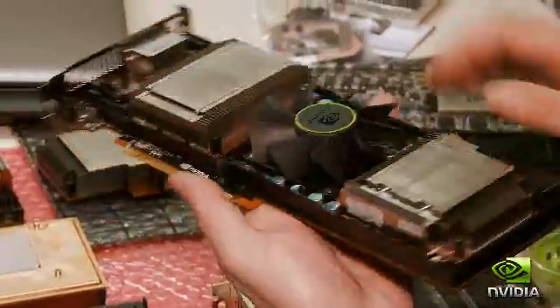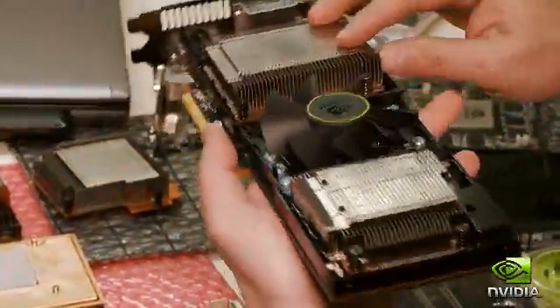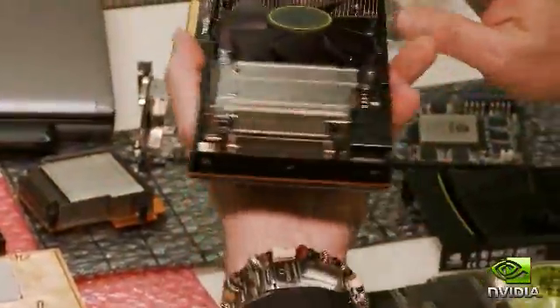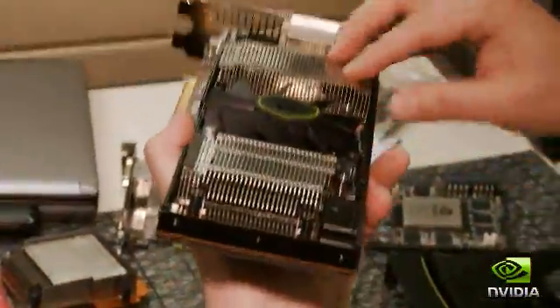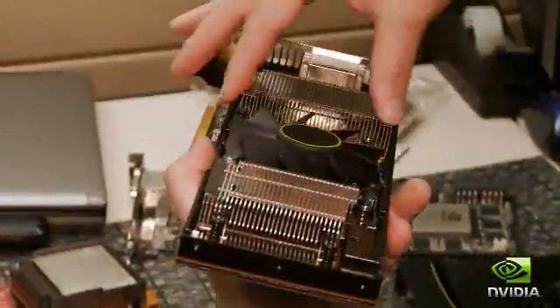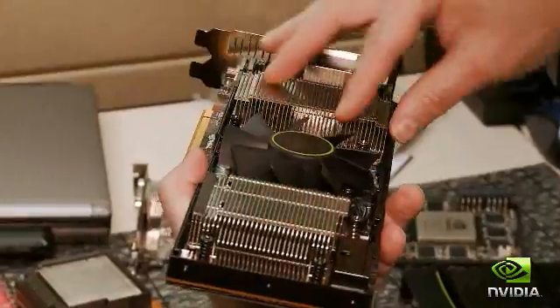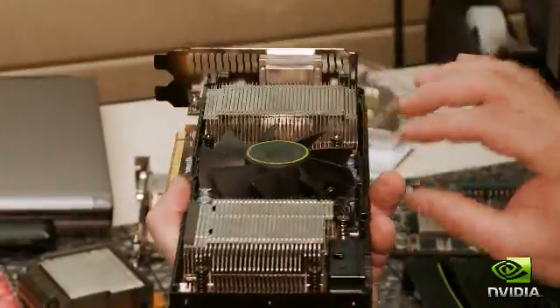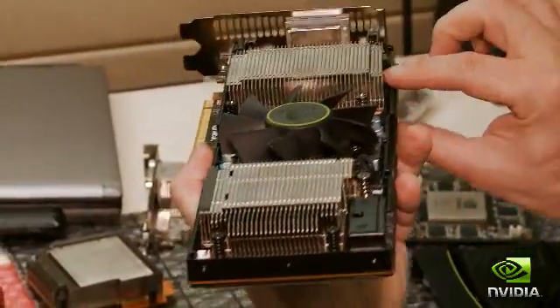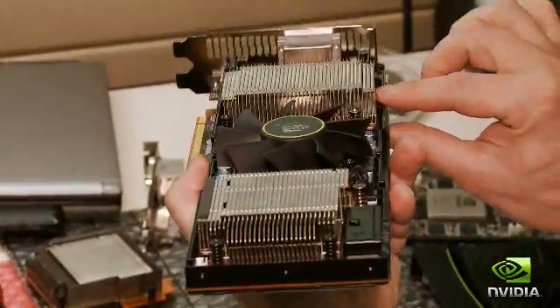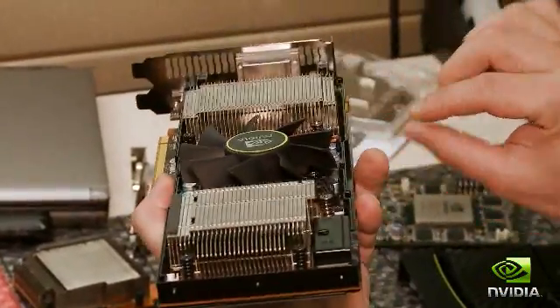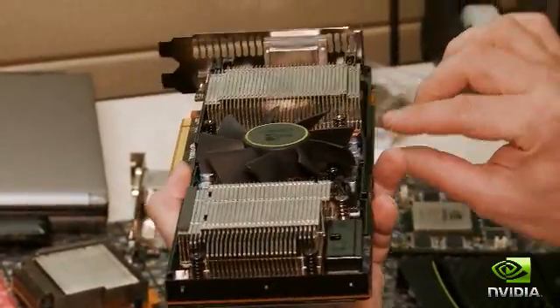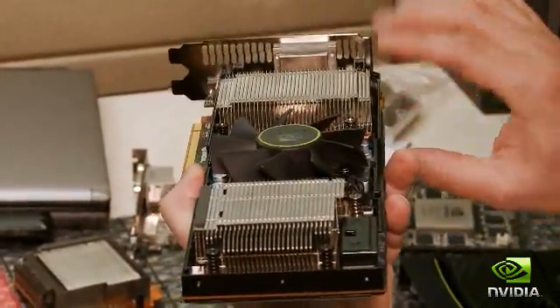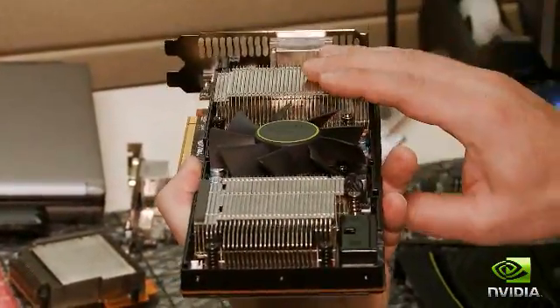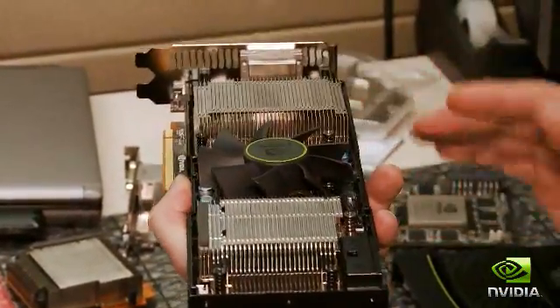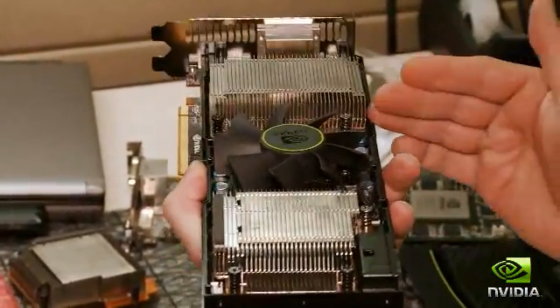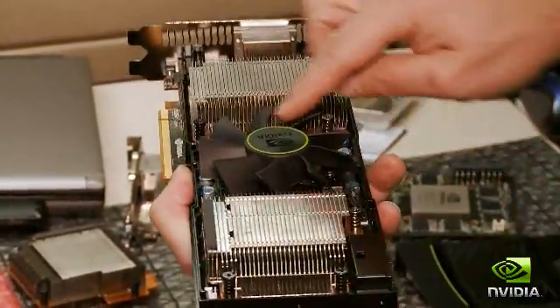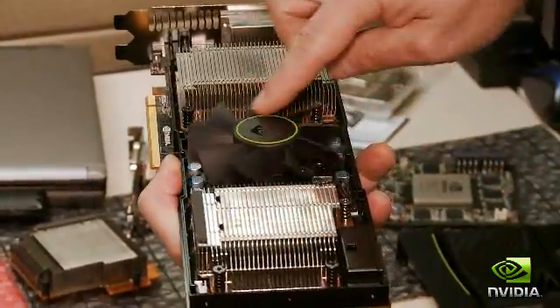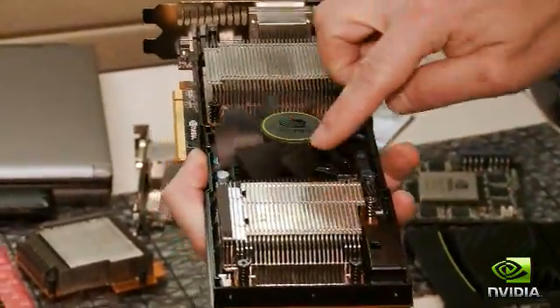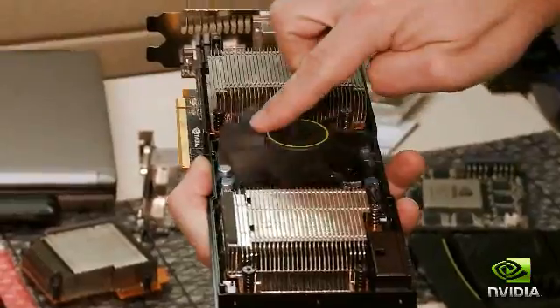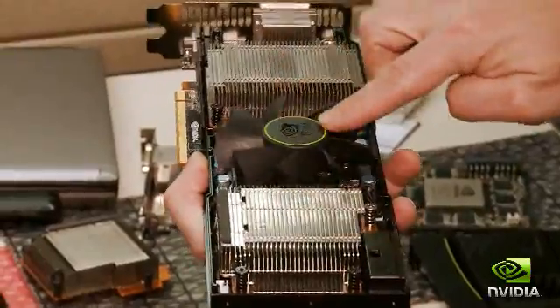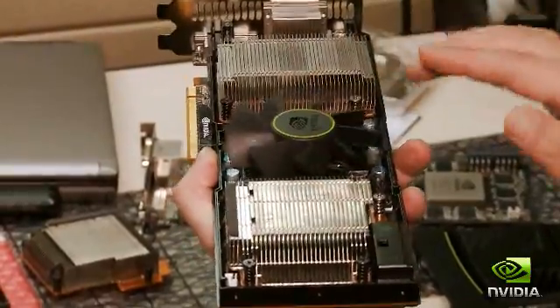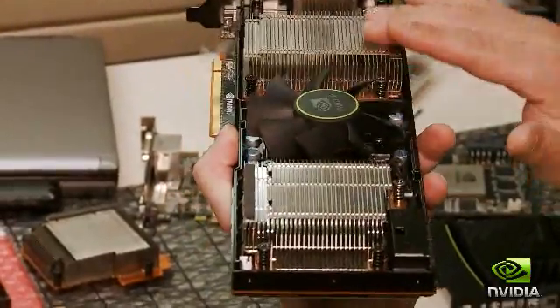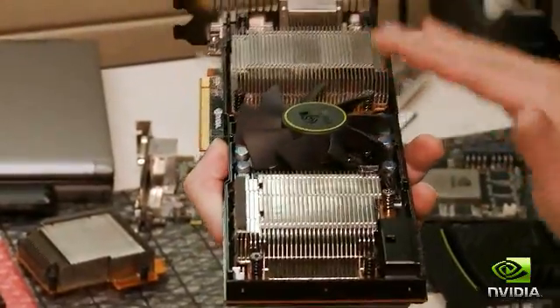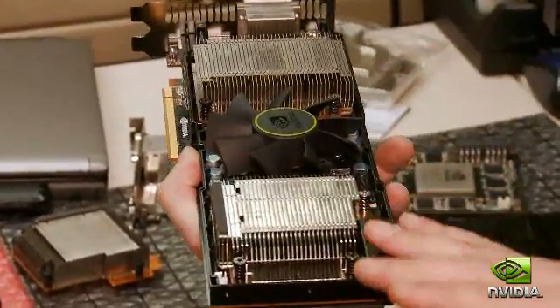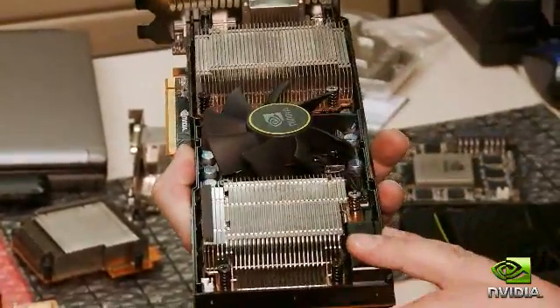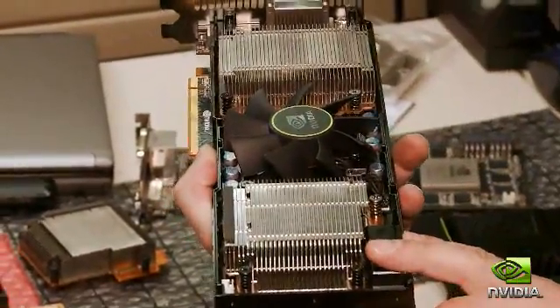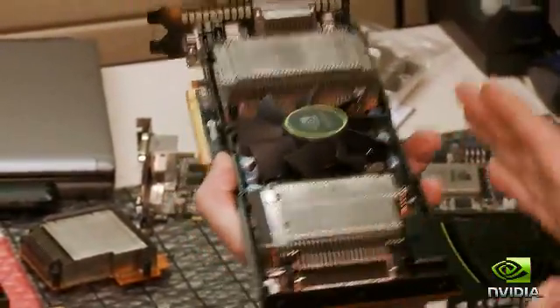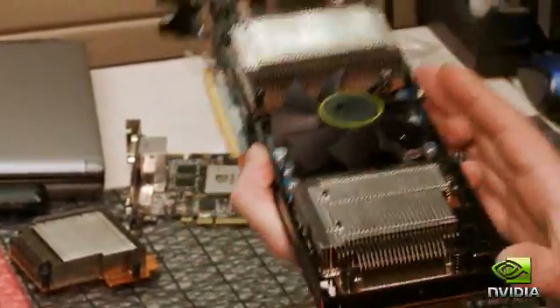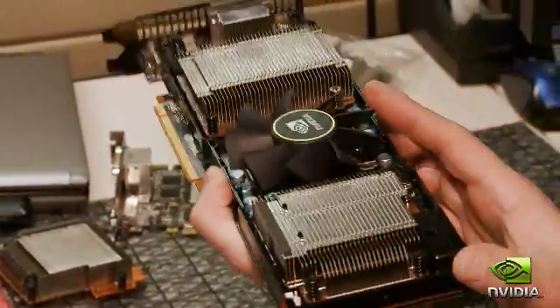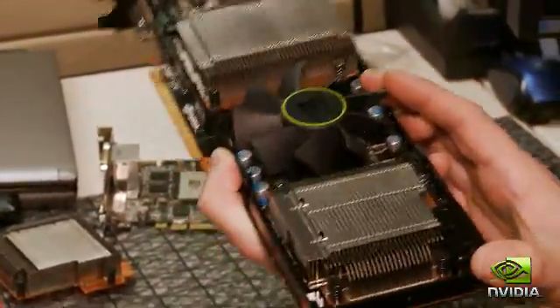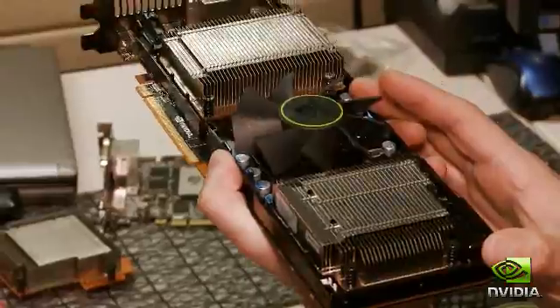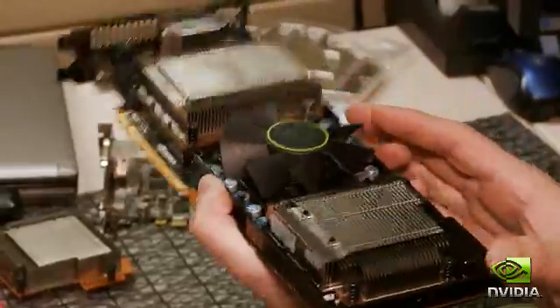These are high-performance vapor chambers with lots of fins, great thermal transfer between the GPU and the fins. What that allows us to do is run this fan really low and still get good airflow across both sets of fins. That's the miracle that makes this thing so quiet.